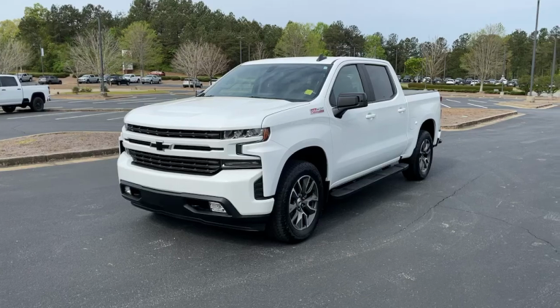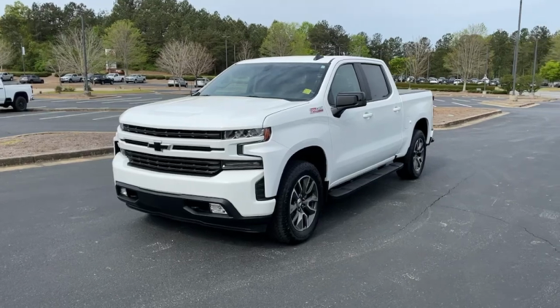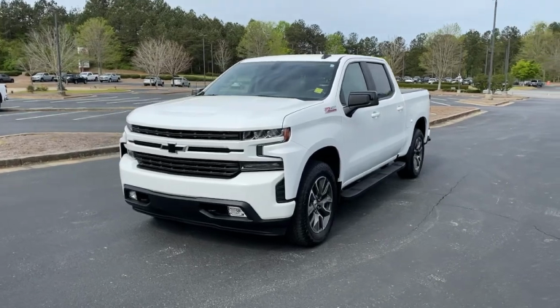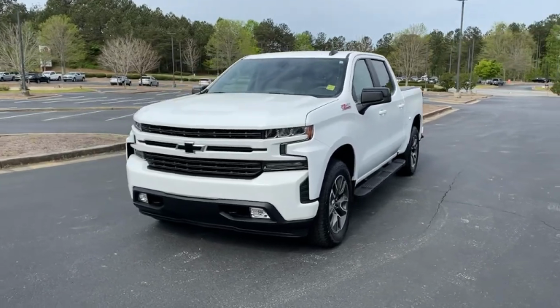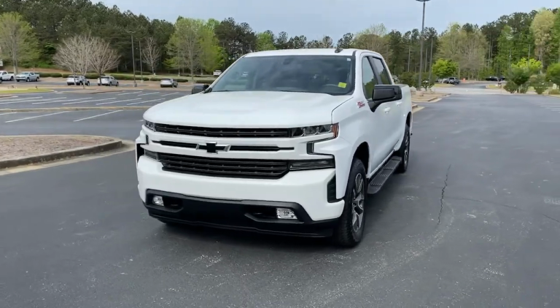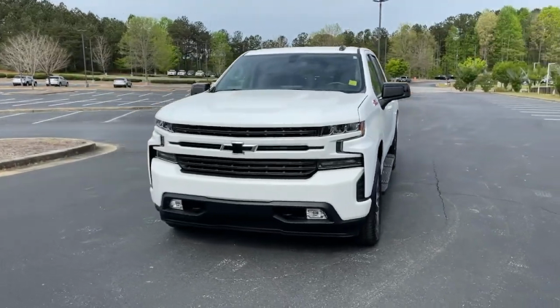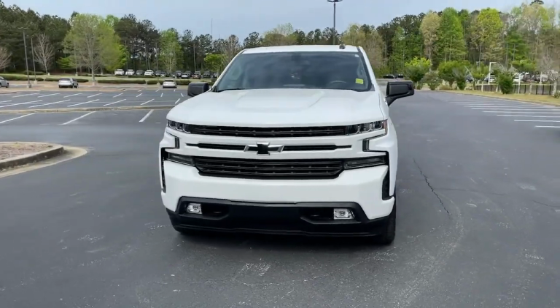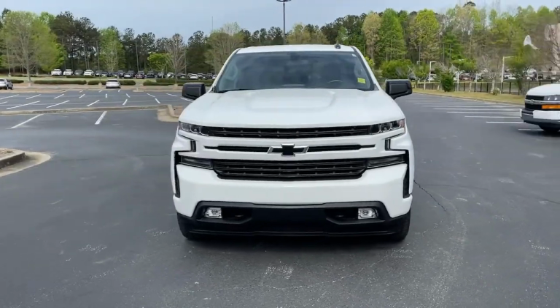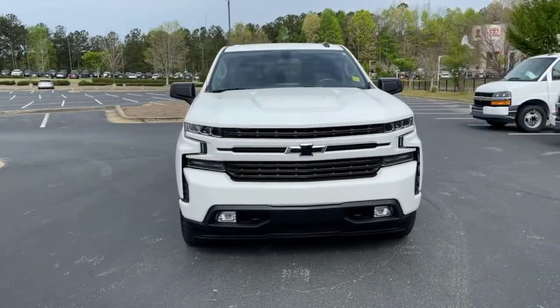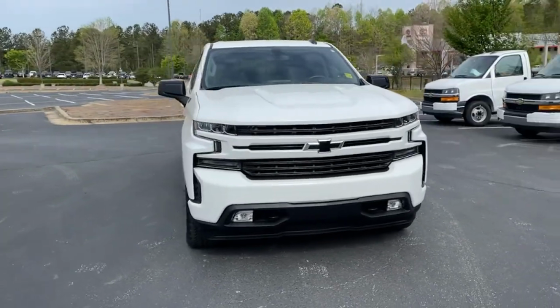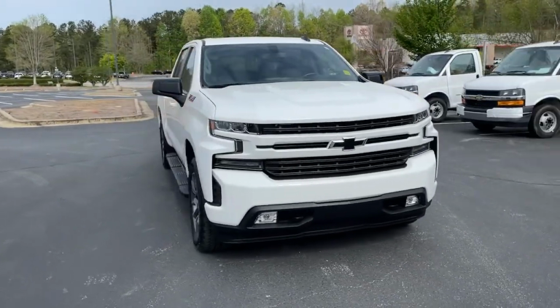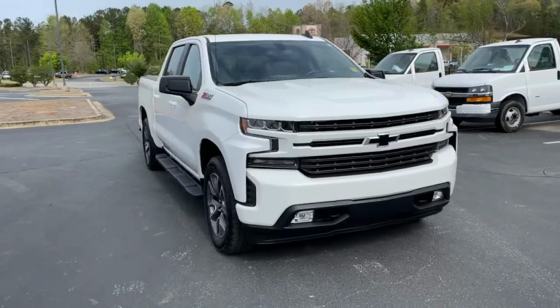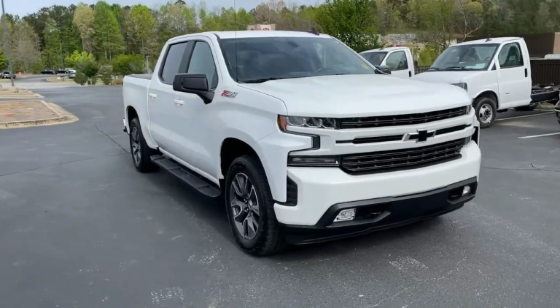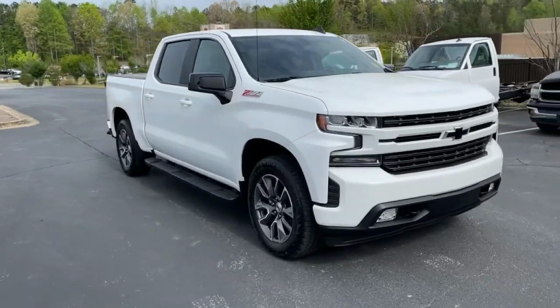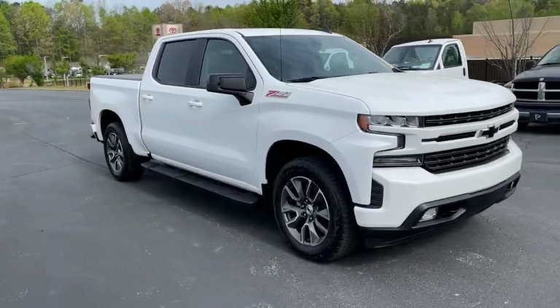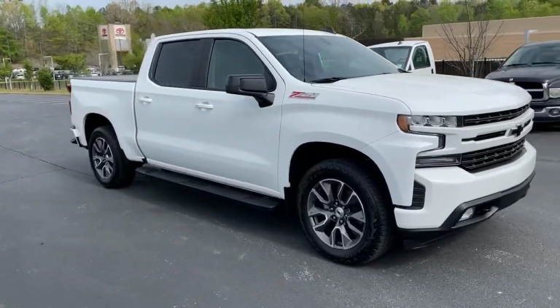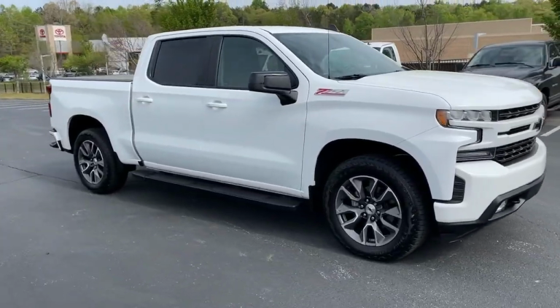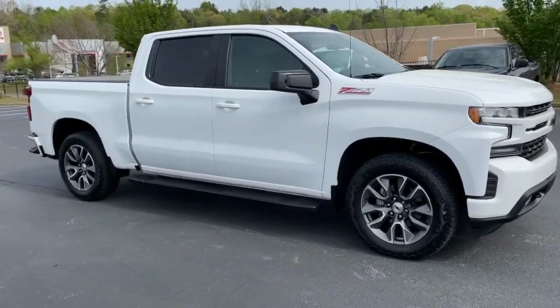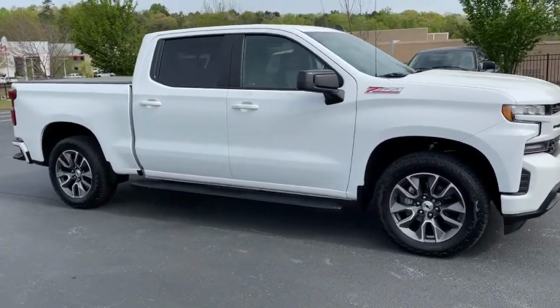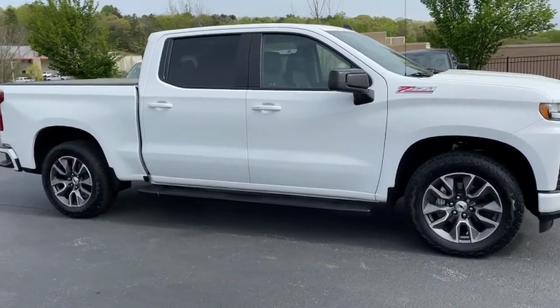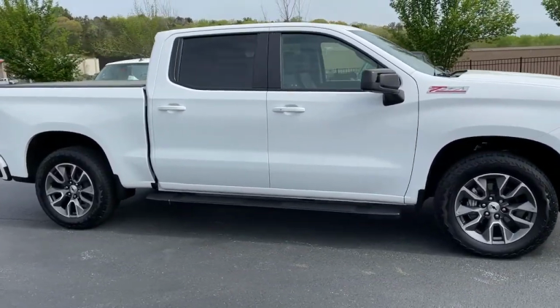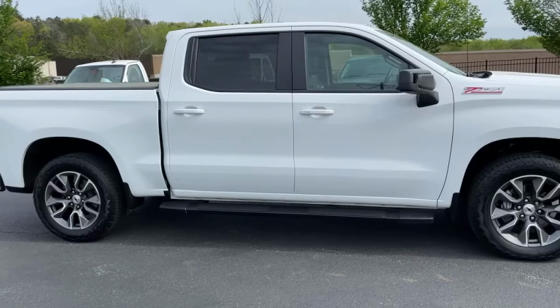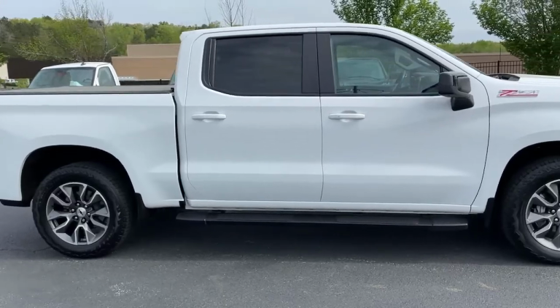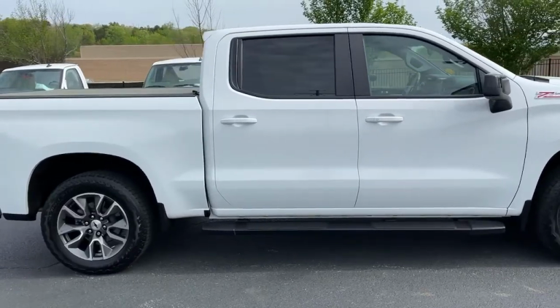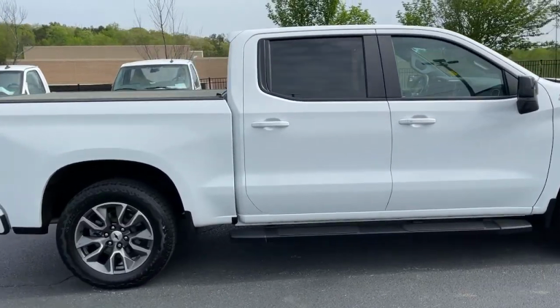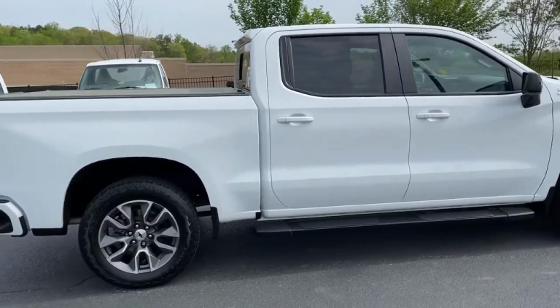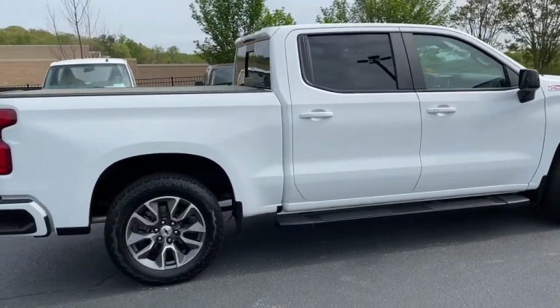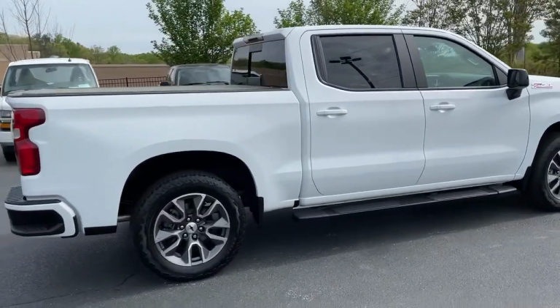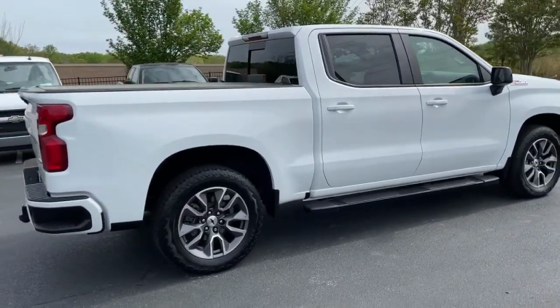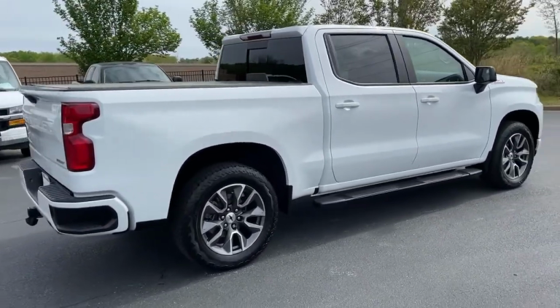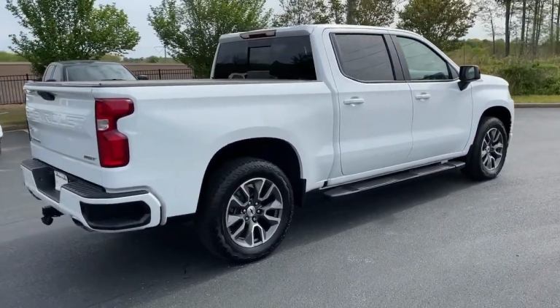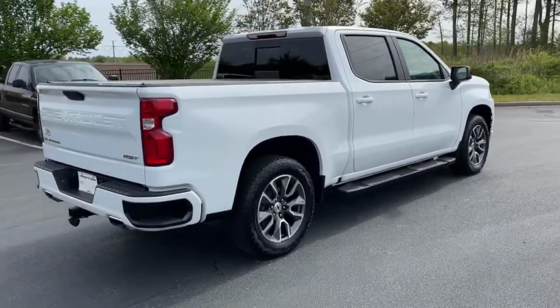Enjoy the view of this 2020 Chevrolet Silverado 1500. This vehicle is an outstanding buy with fewer than 25,000 miles on the odometer. Stay connected on the worksite in the full-size Silverado 1500 pickup.